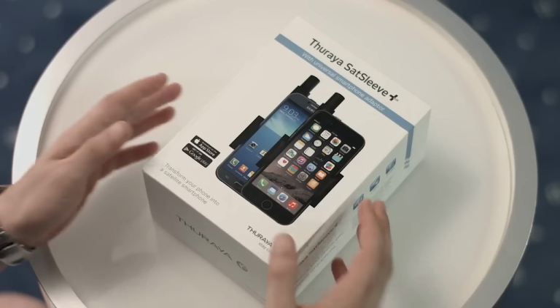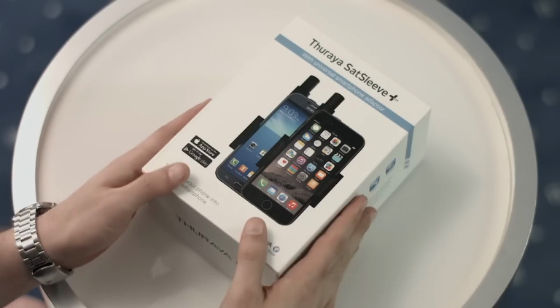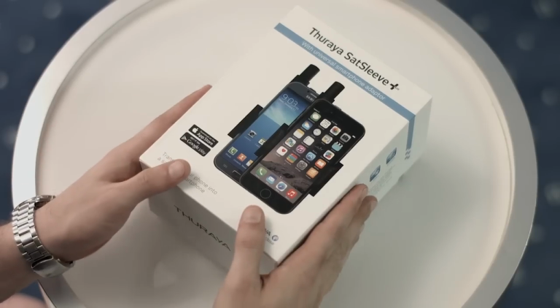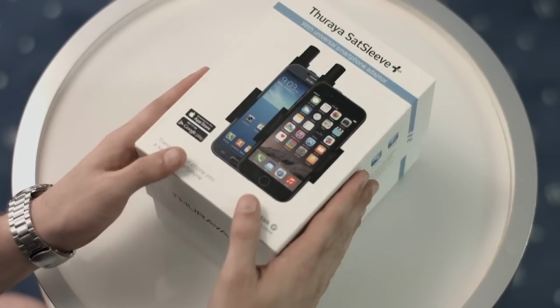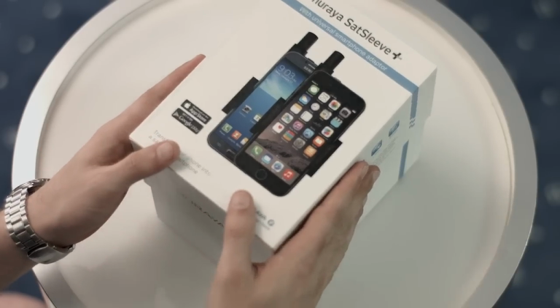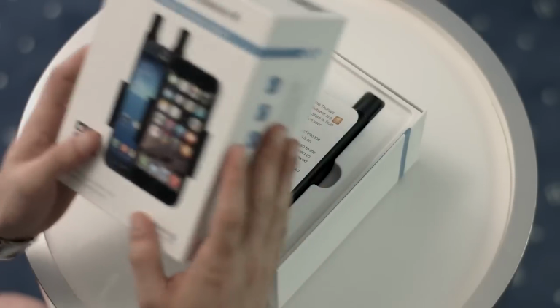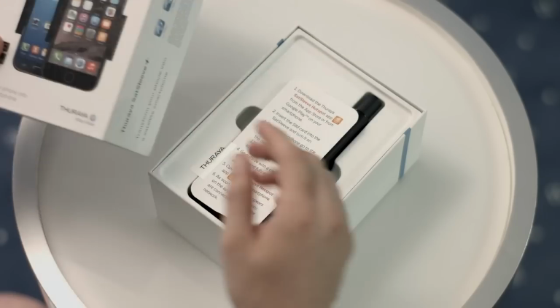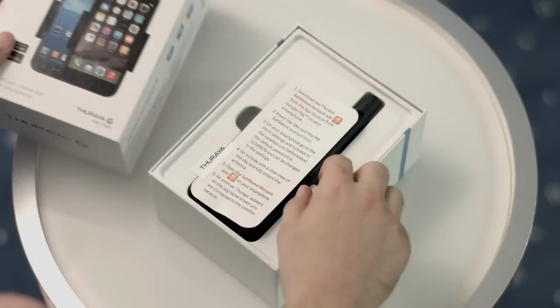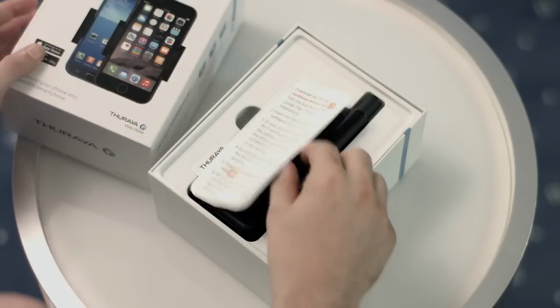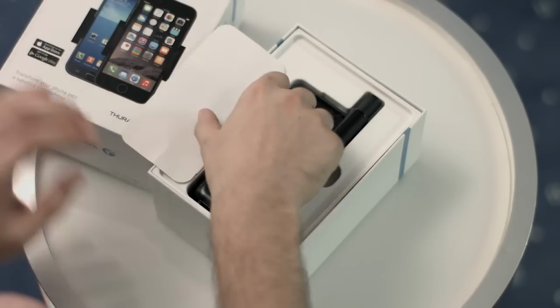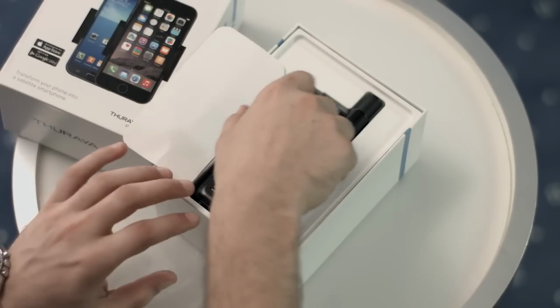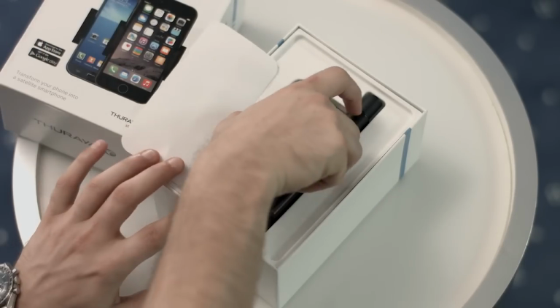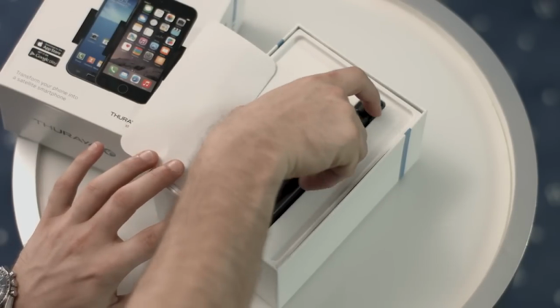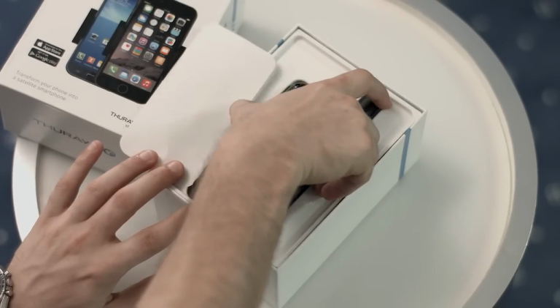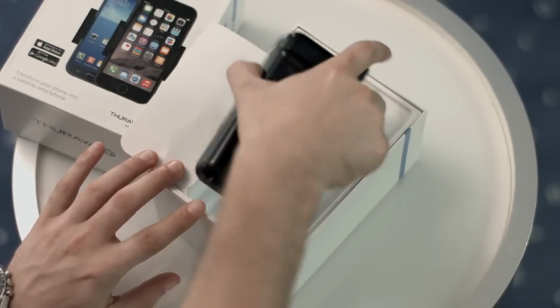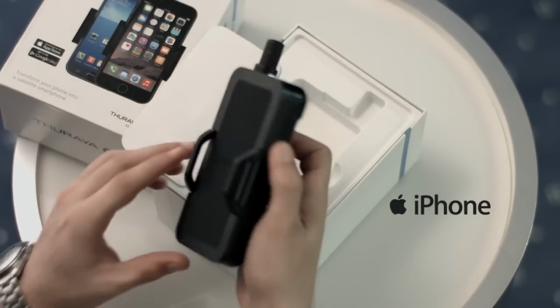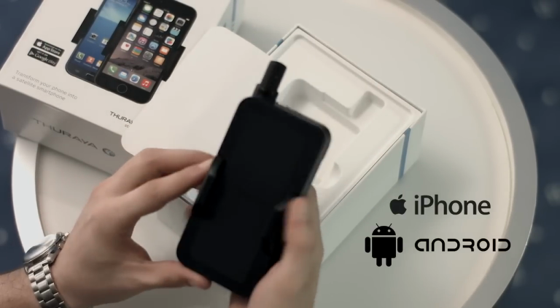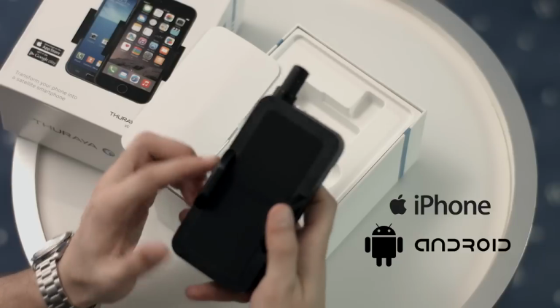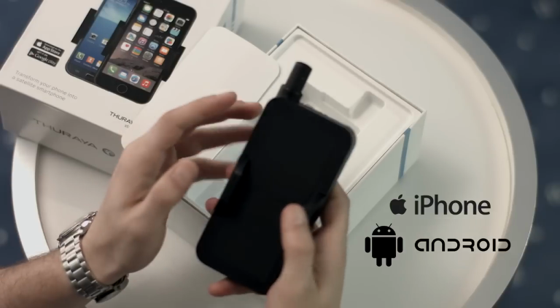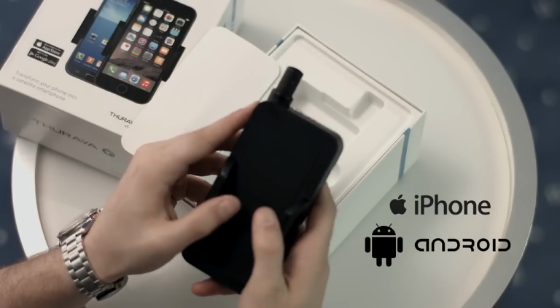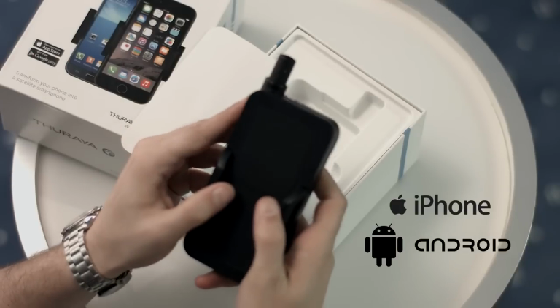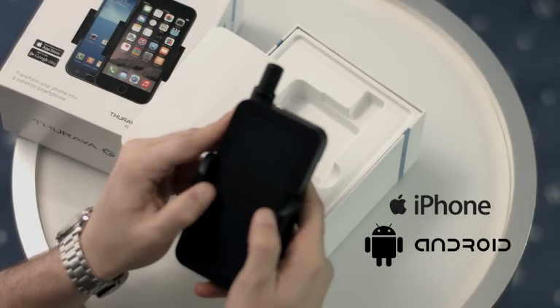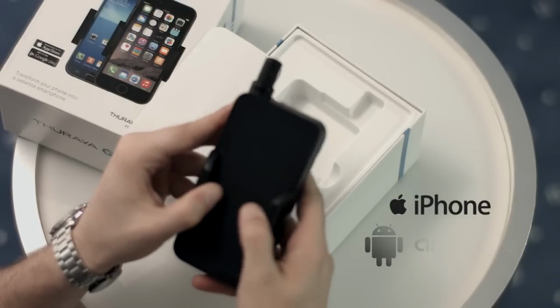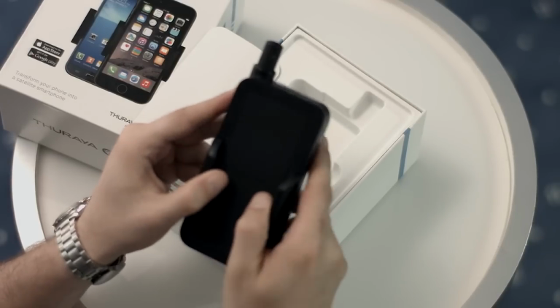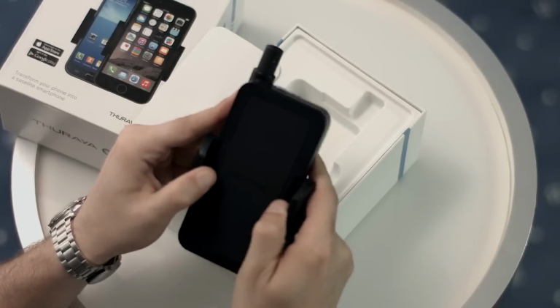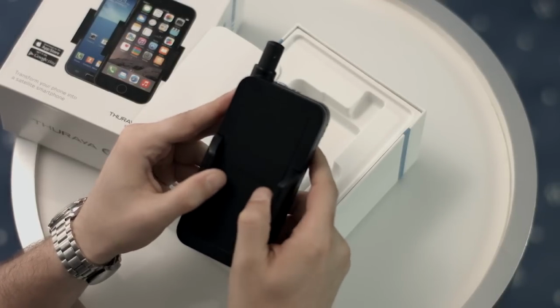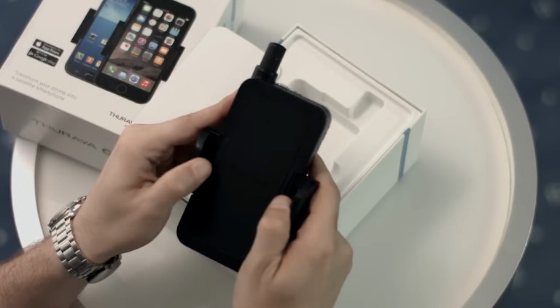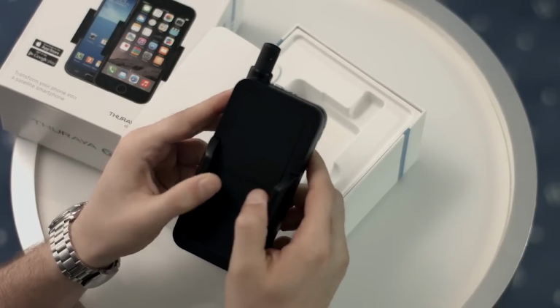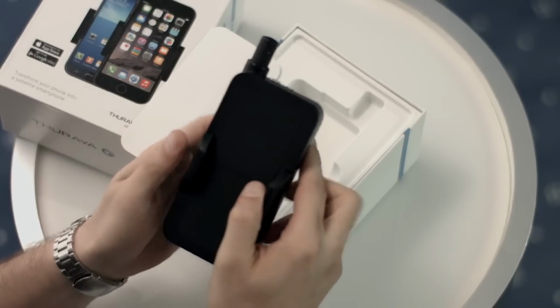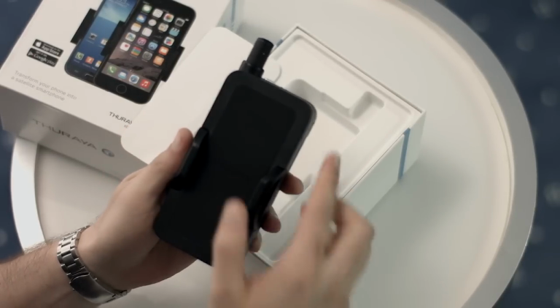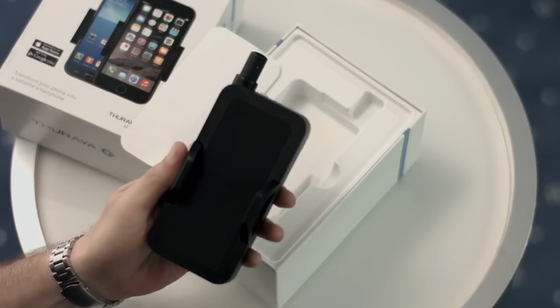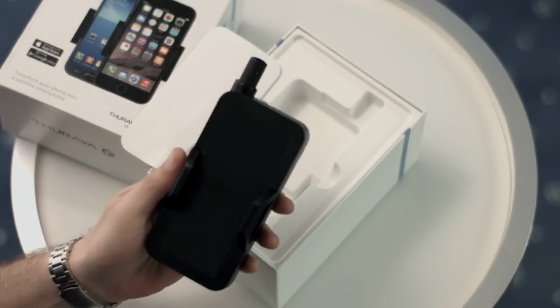The new SatSleeve Plus device comes in a box along with a universal adapter that allows you to switch between various iPhone and Android smartphone models. With the SatSleeve Plus, the sound is routed directly through the smartphone giving you clearer calls.